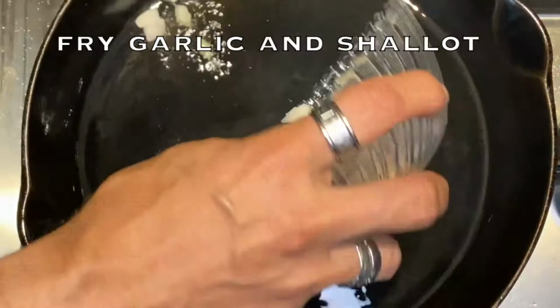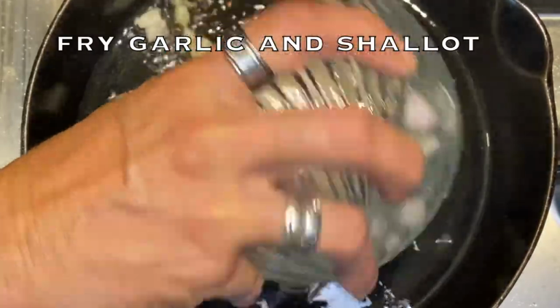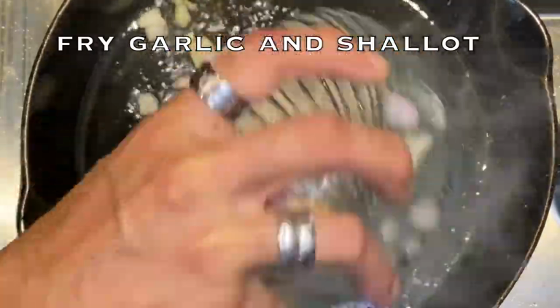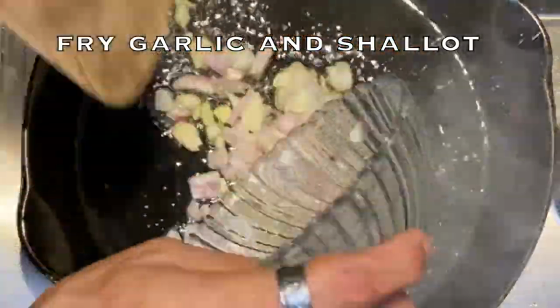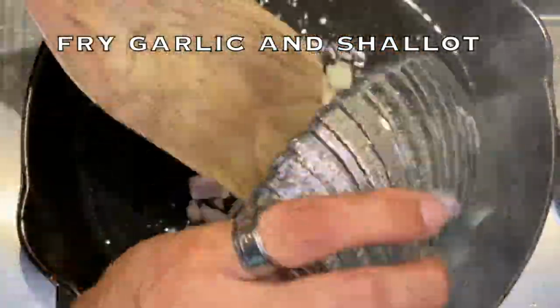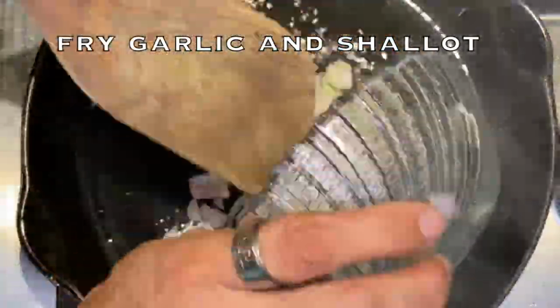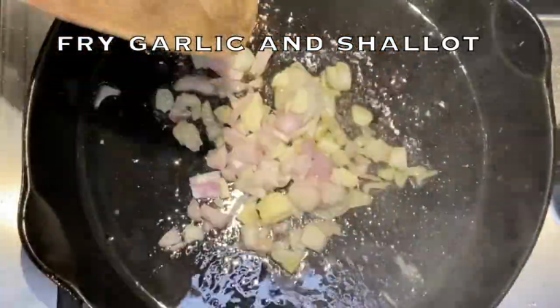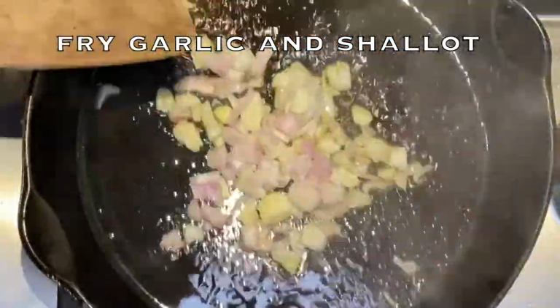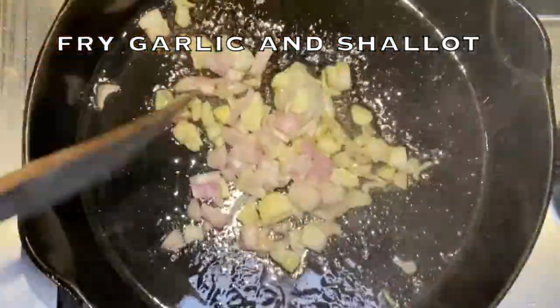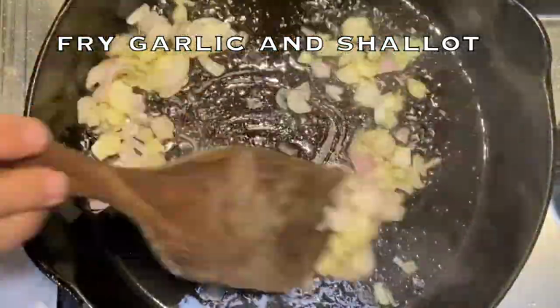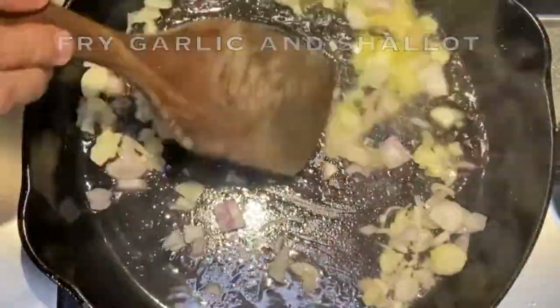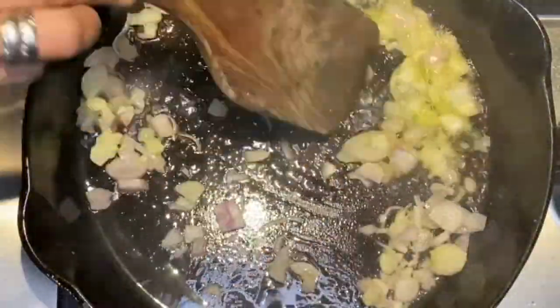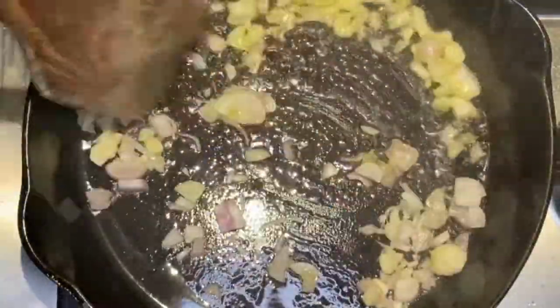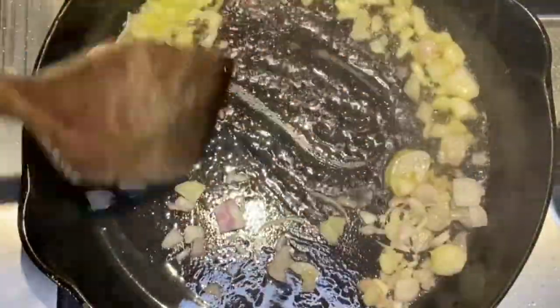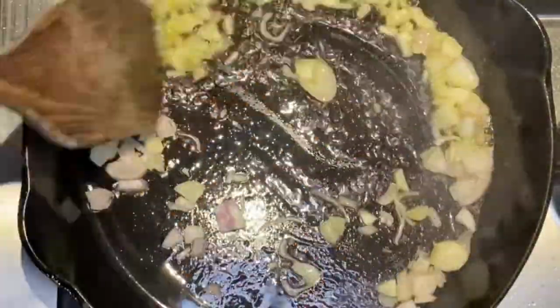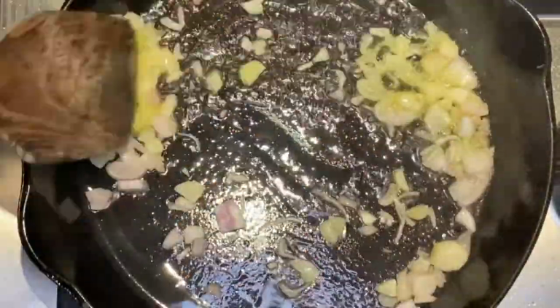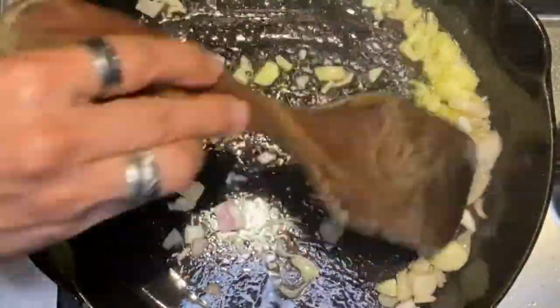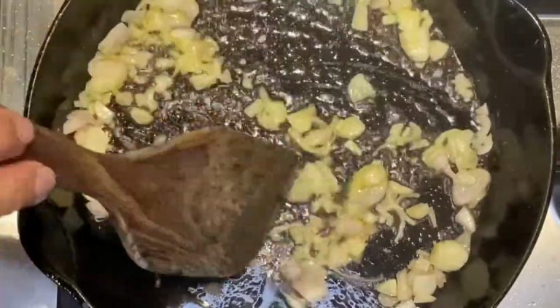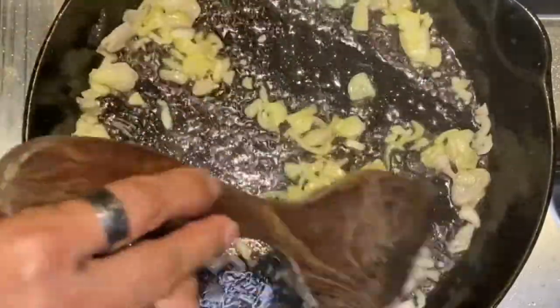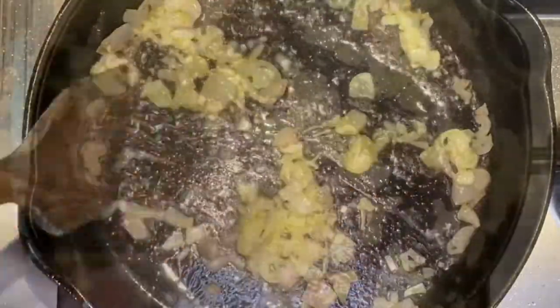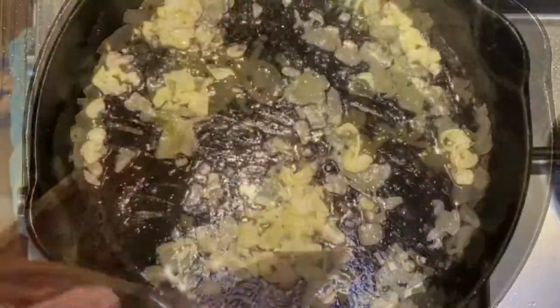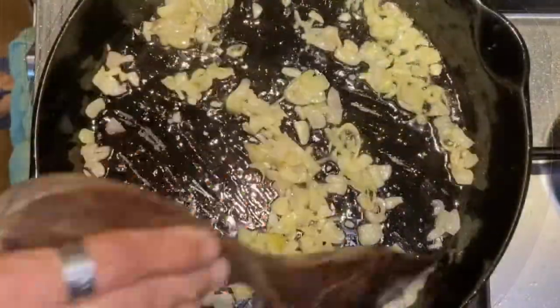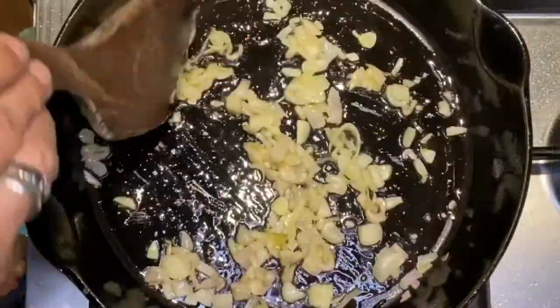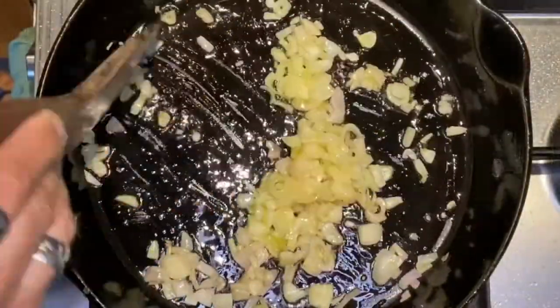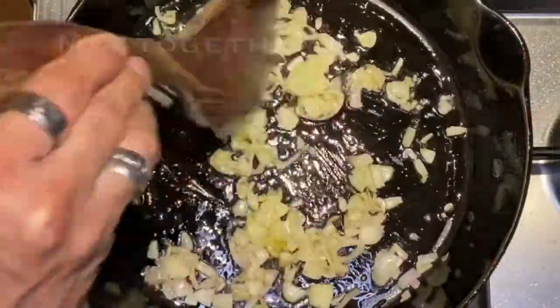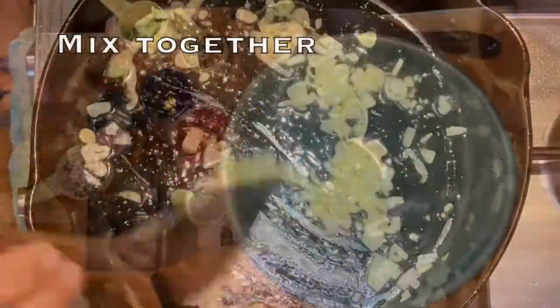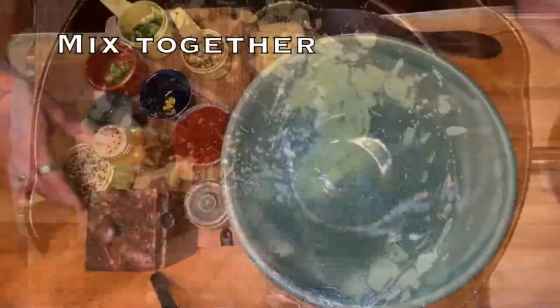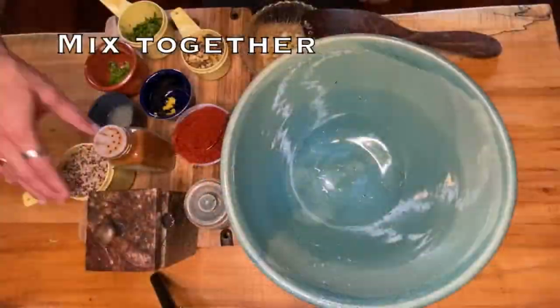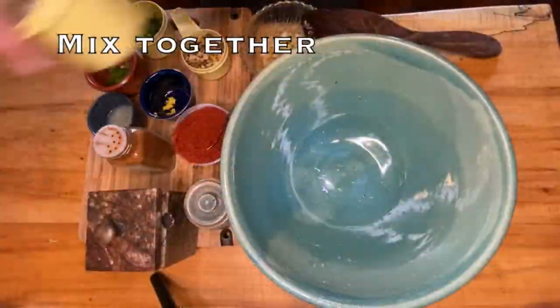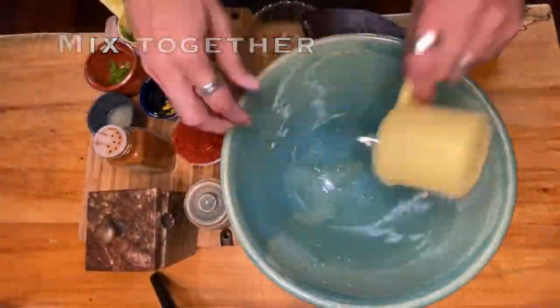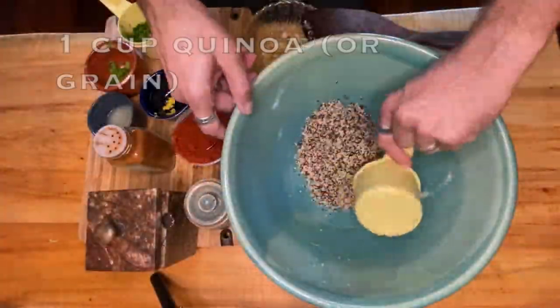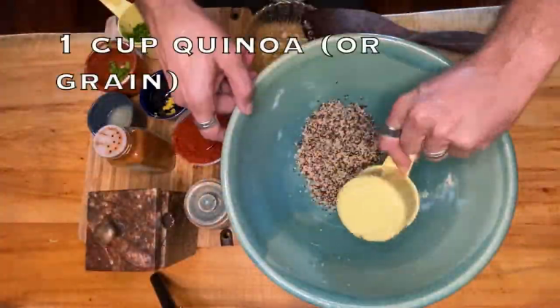Fry the garlic and shallot in a hot pan with oil. Mix together all of the following ingredients.